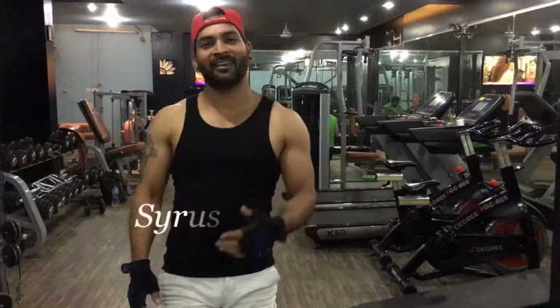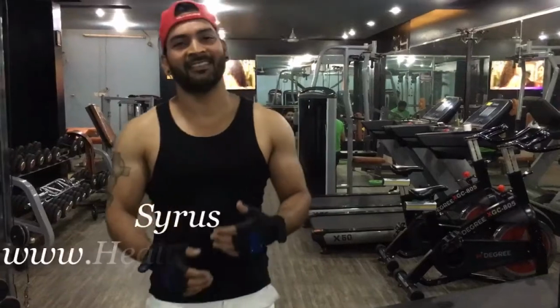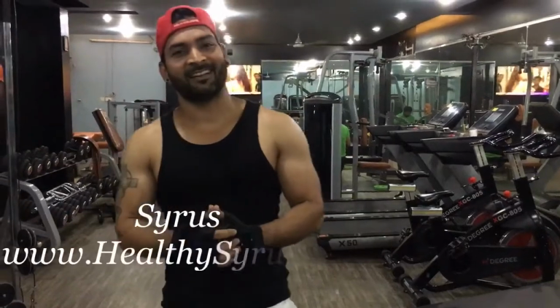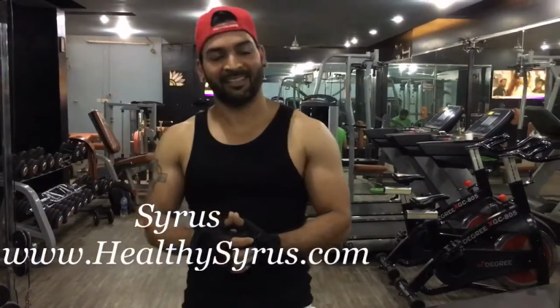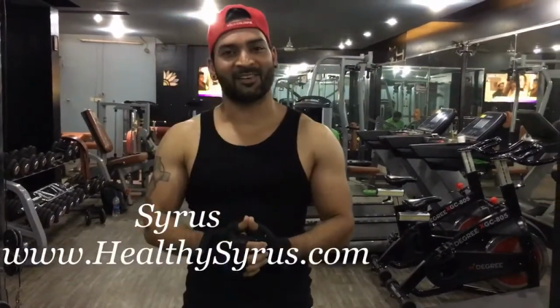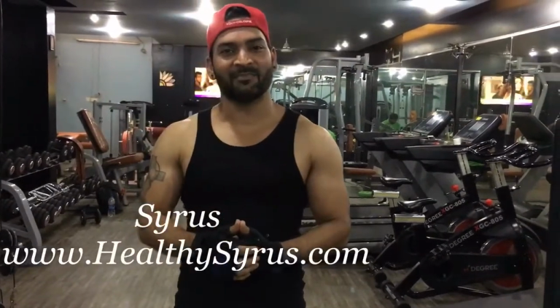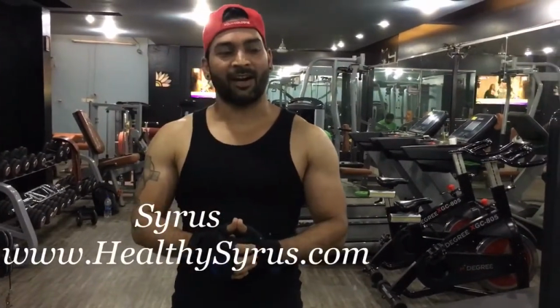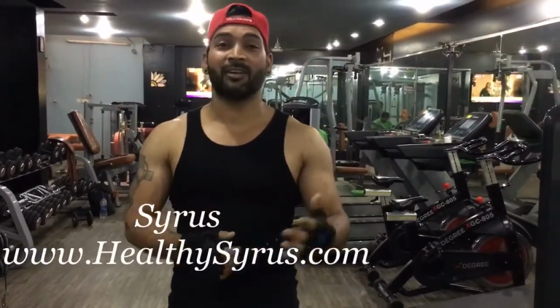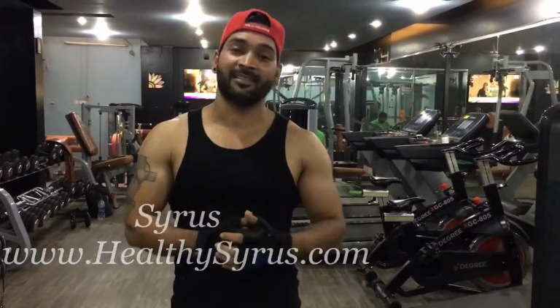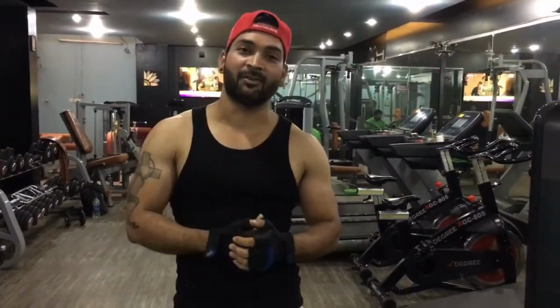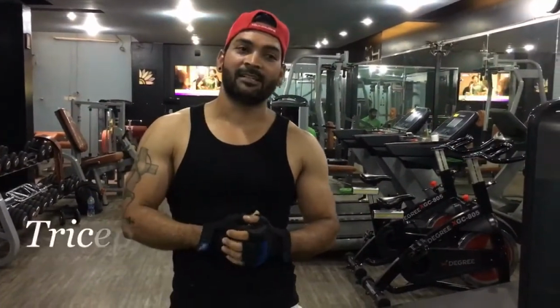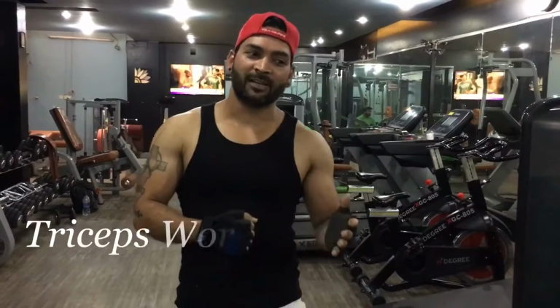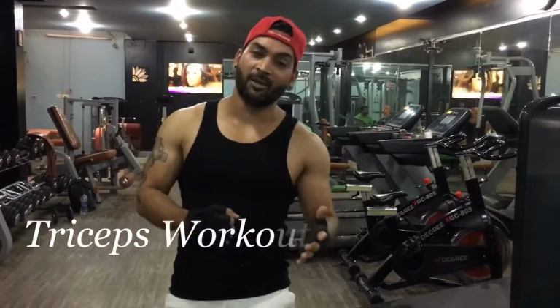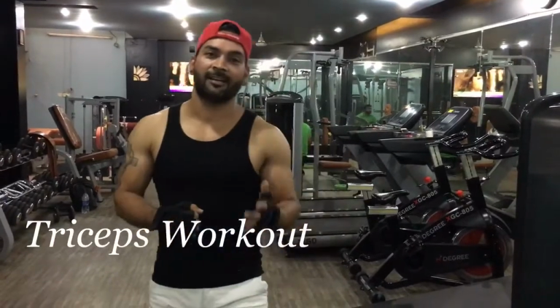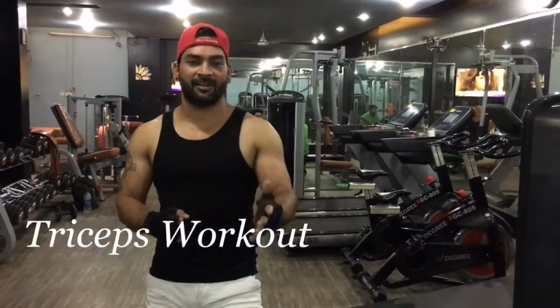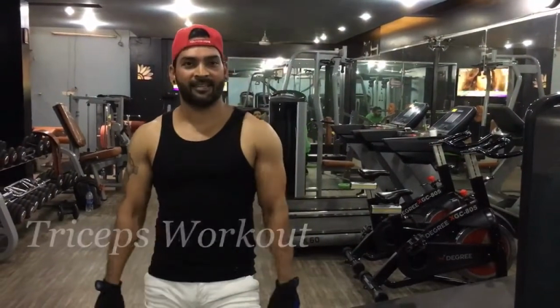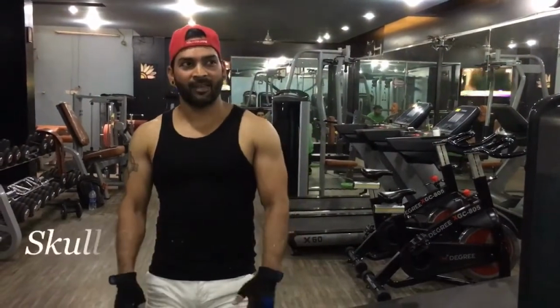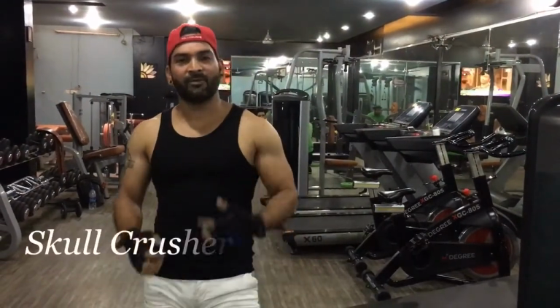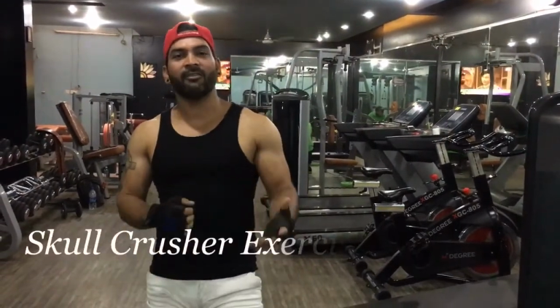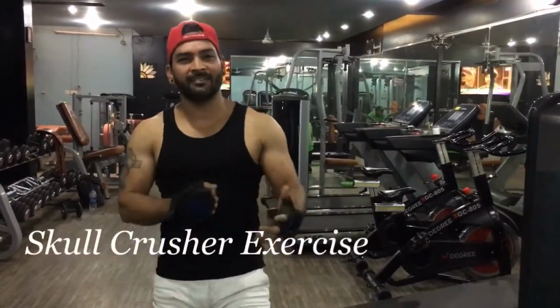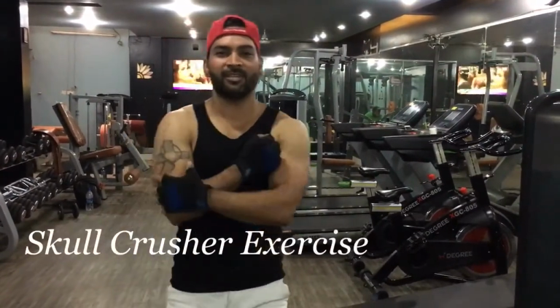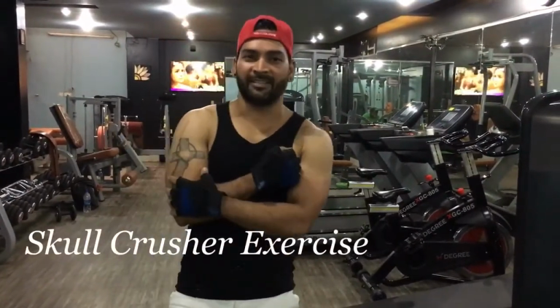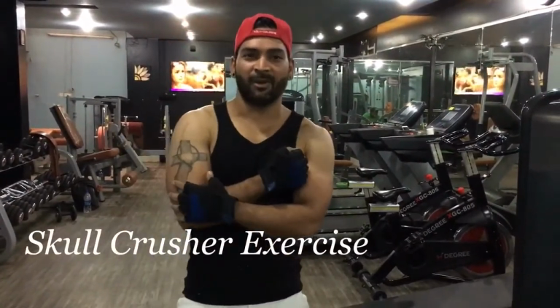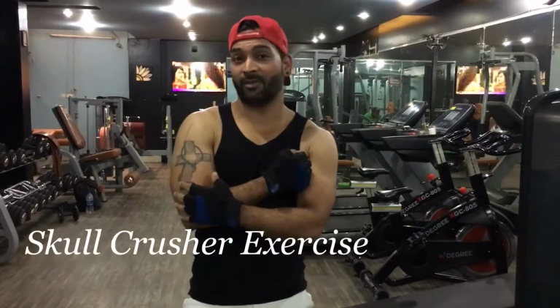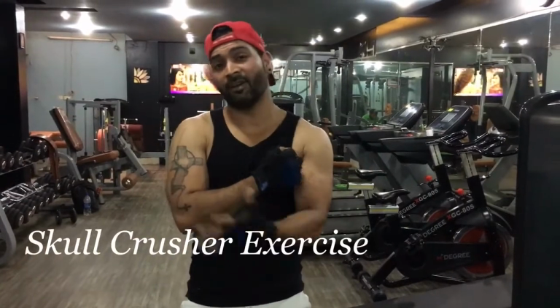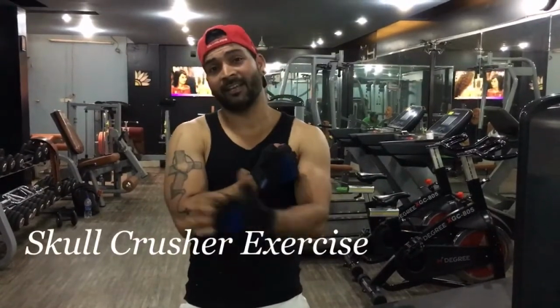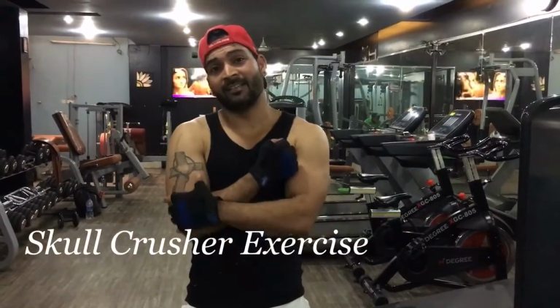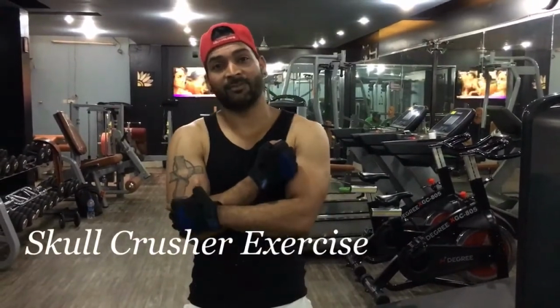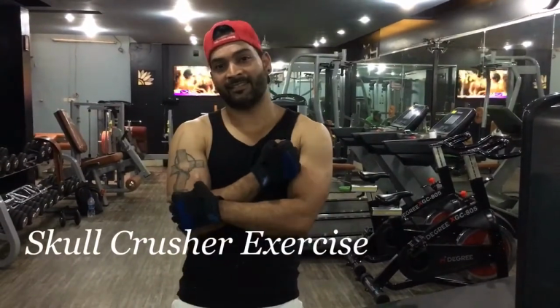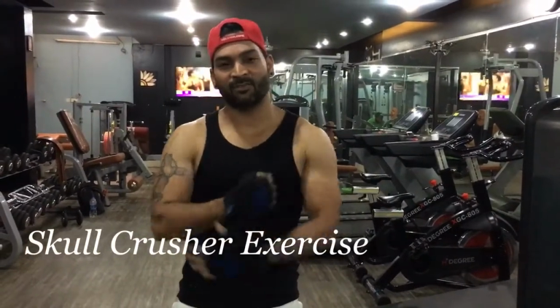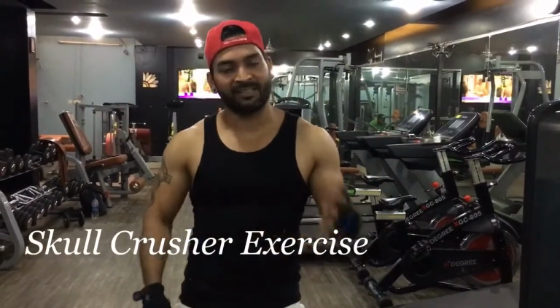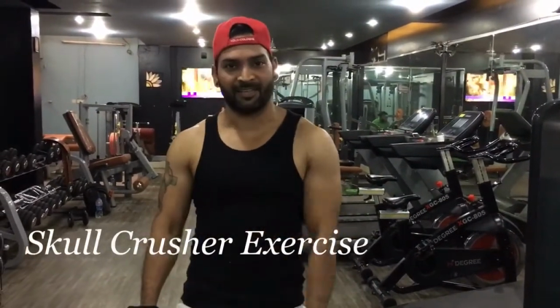Hi friends, this is Cyrus from HealthyCyrus.com and today we are doing a tricep workout. We are doing a skull pressure exercise. If you are really looking for a nice definition for your tricep, or if you are really looking for a nice size for your tricep, this is one of the best exercises.